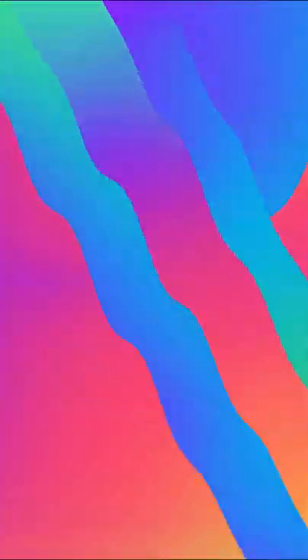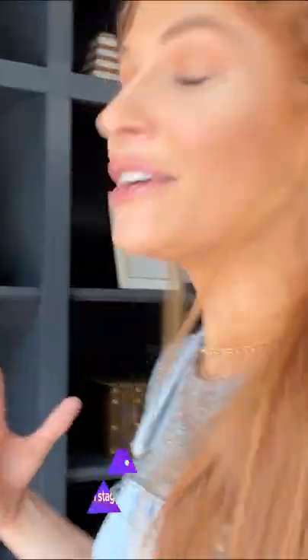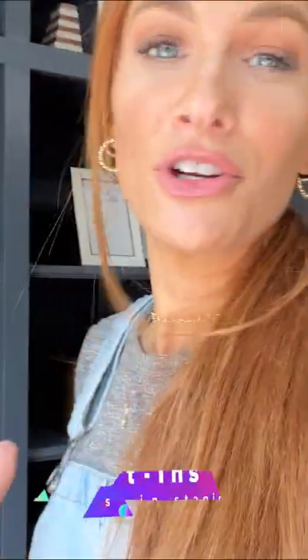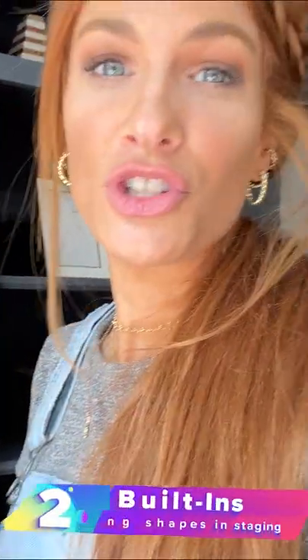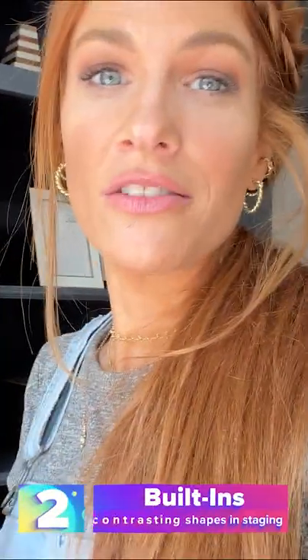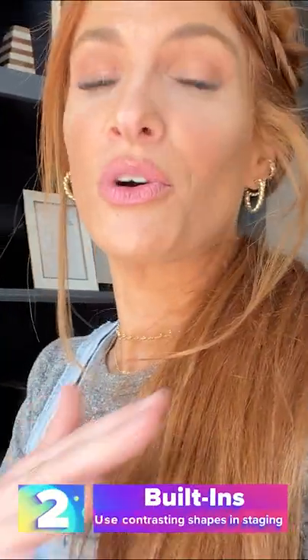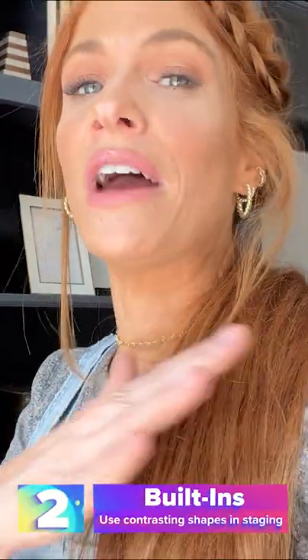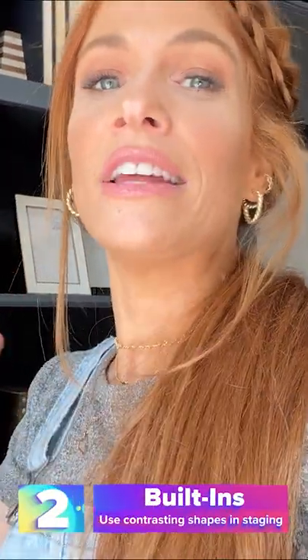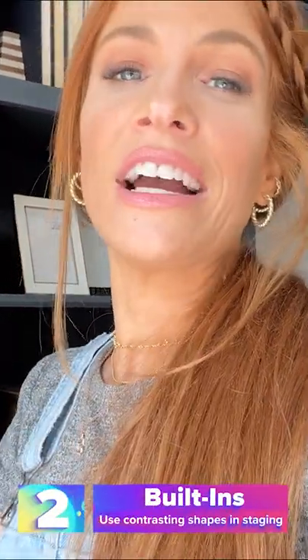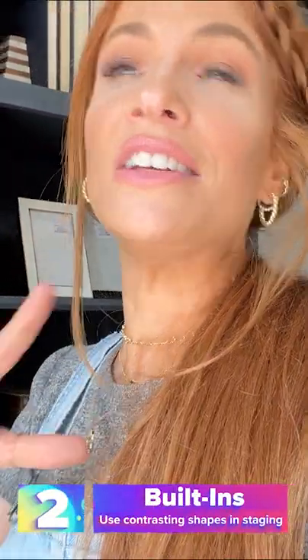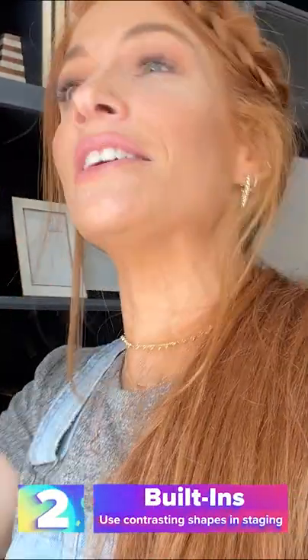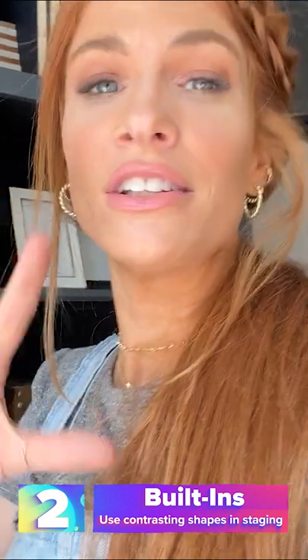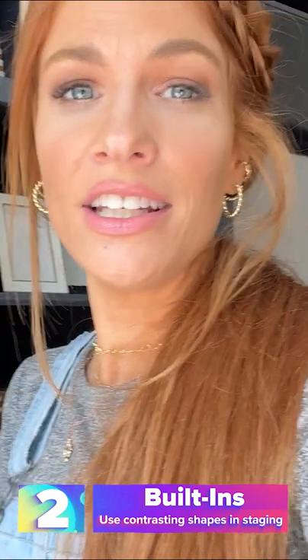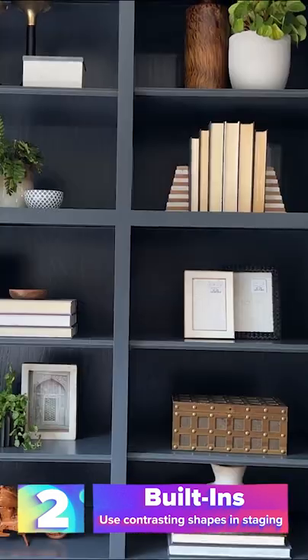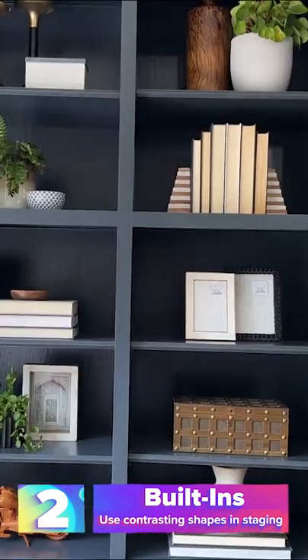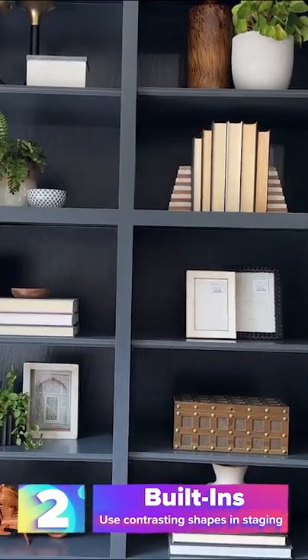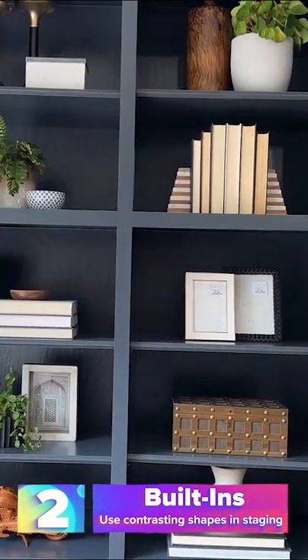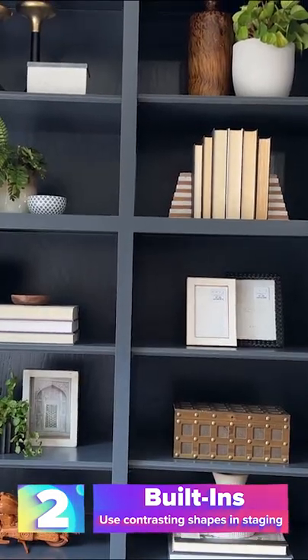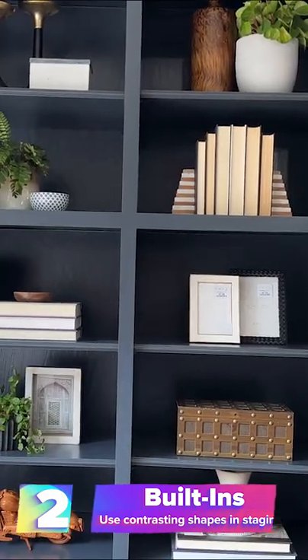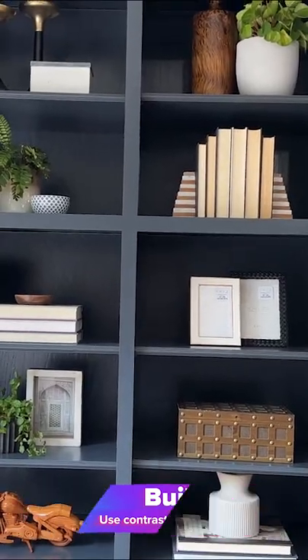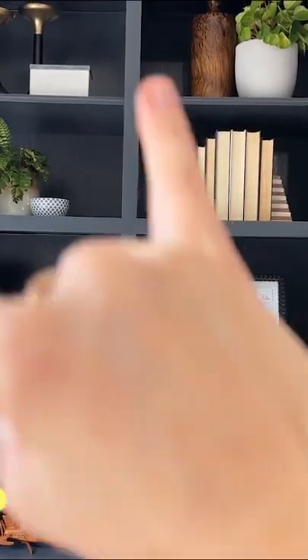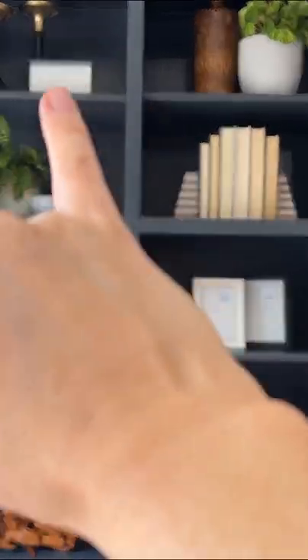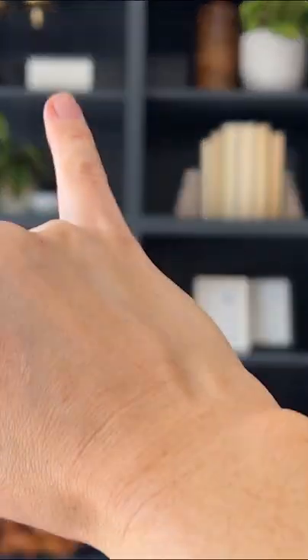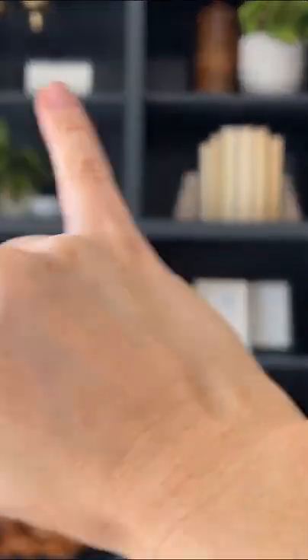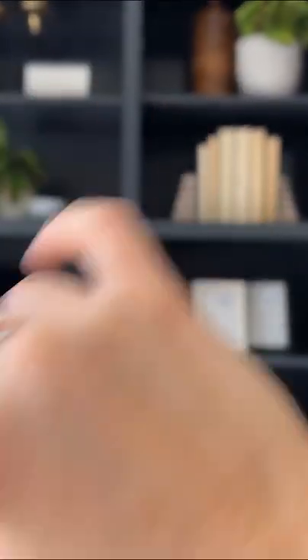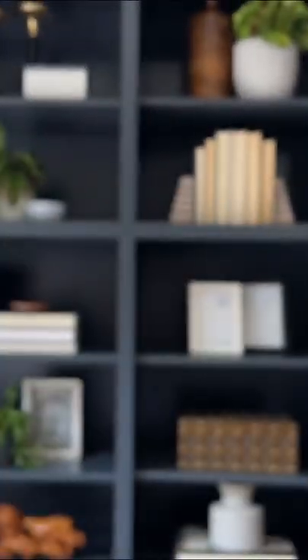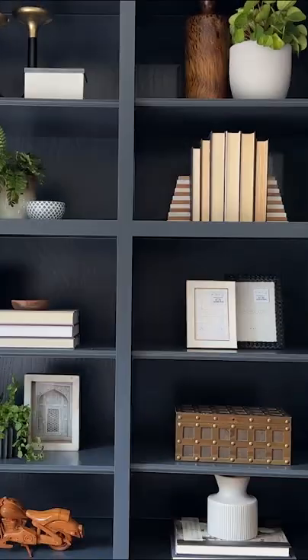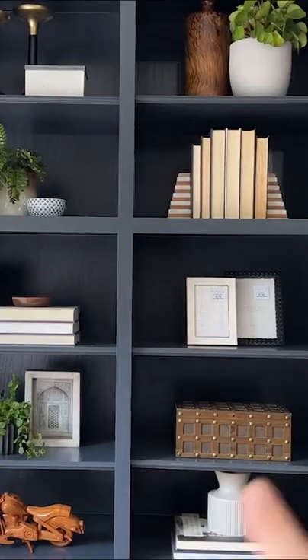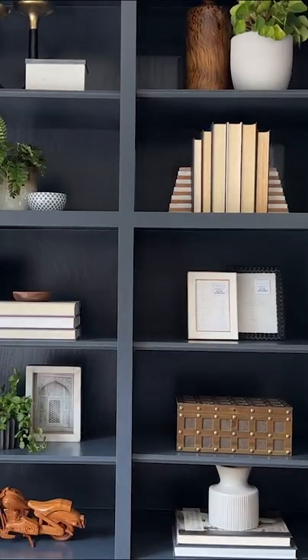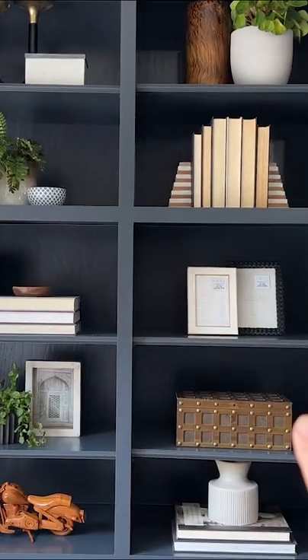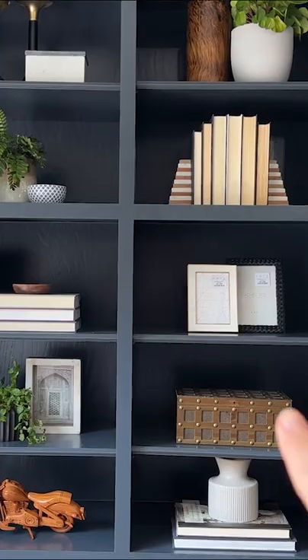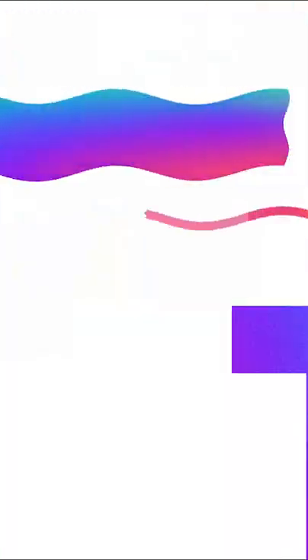Whenever you're doing shelves, you want to do everything kind of differently and not all the same. So, for instance, if I have books here, I'm not going to put books up here and I'm not going to put books down here.